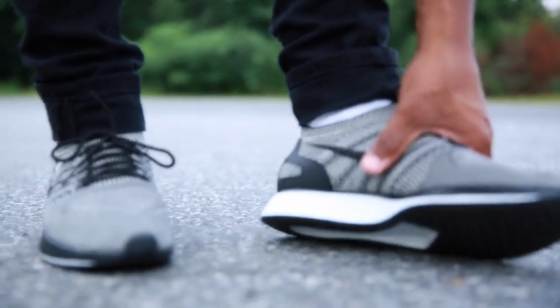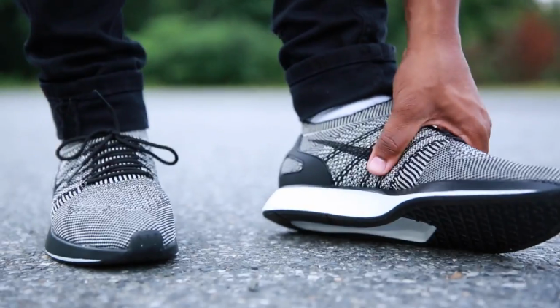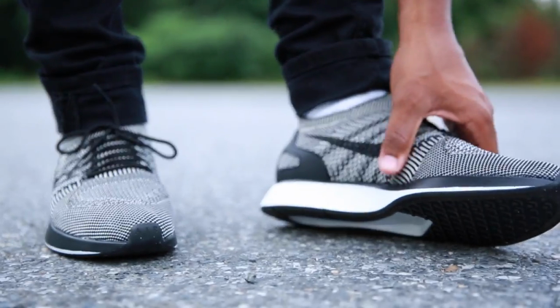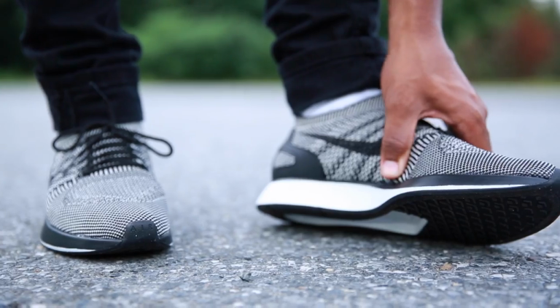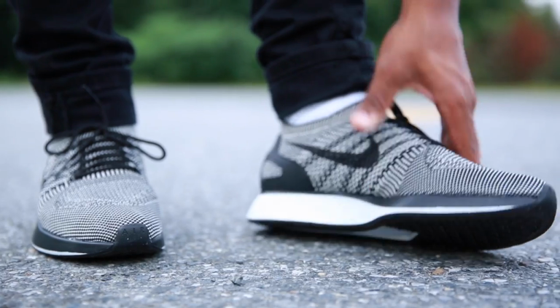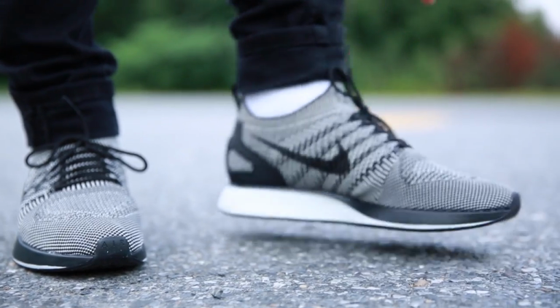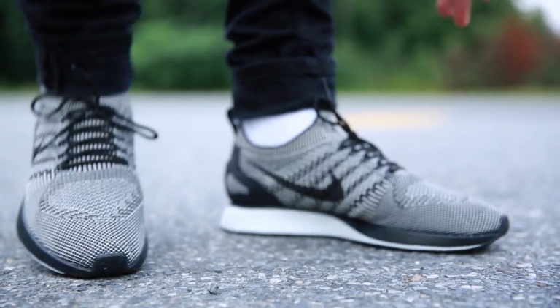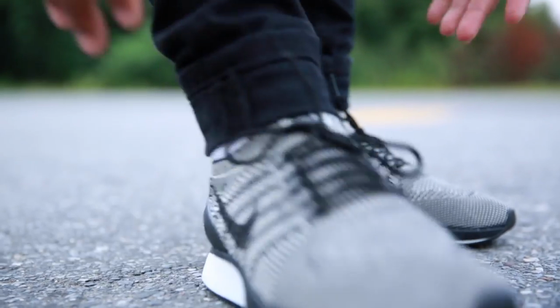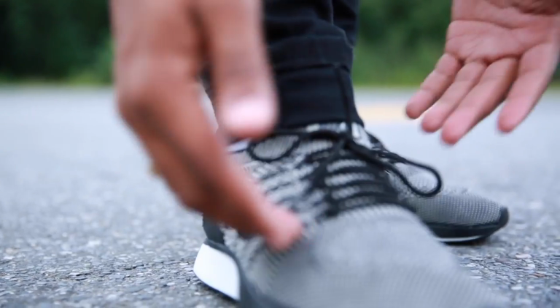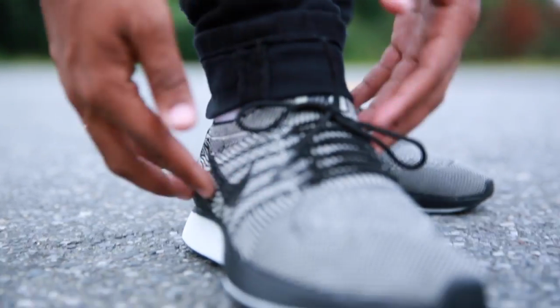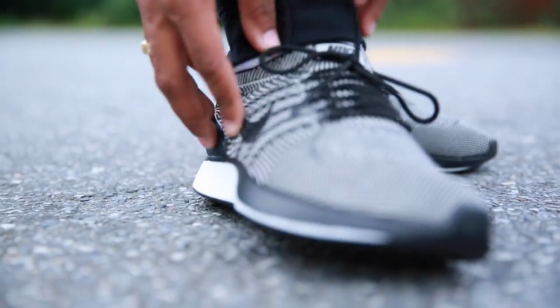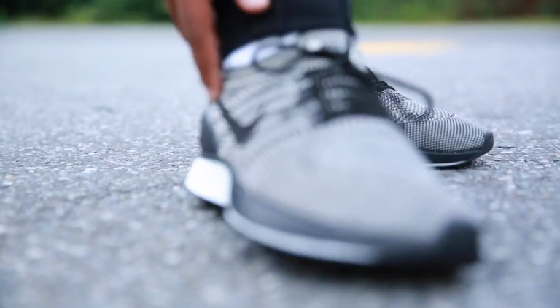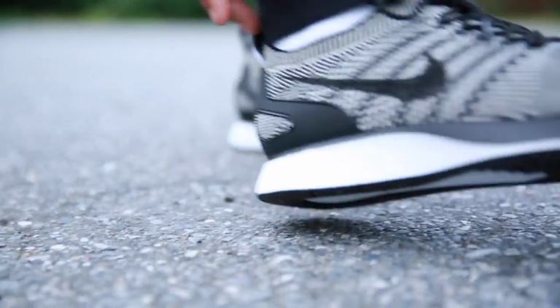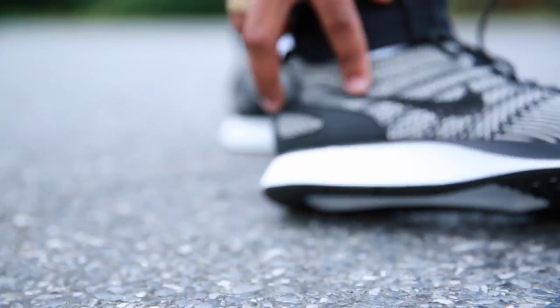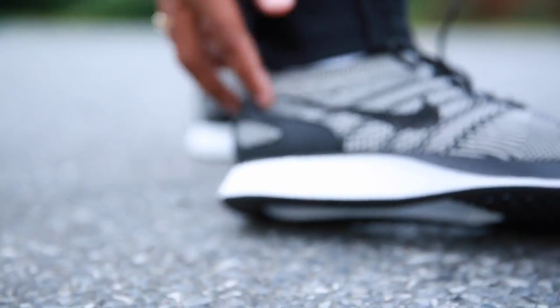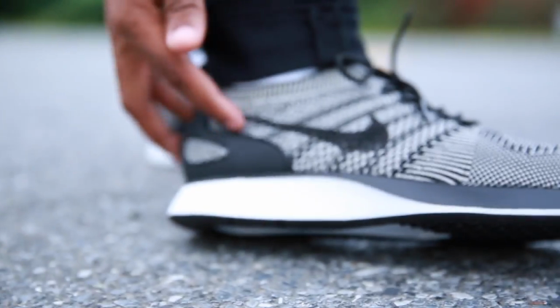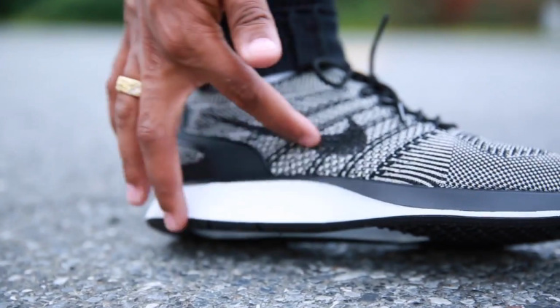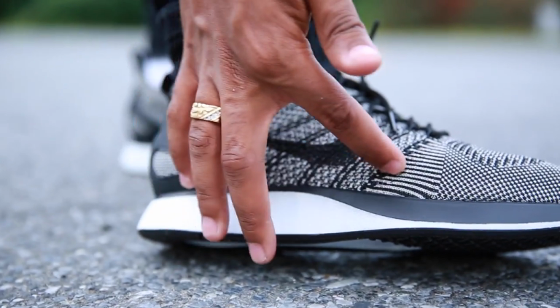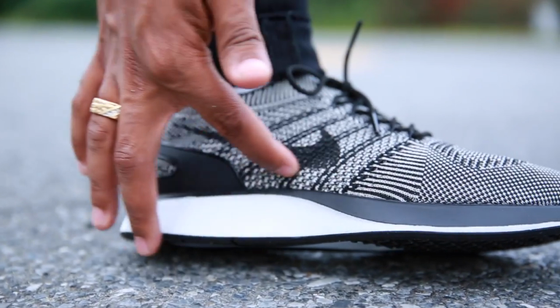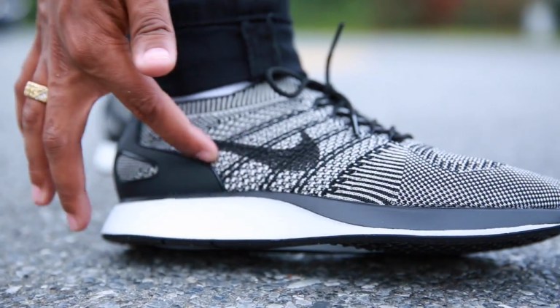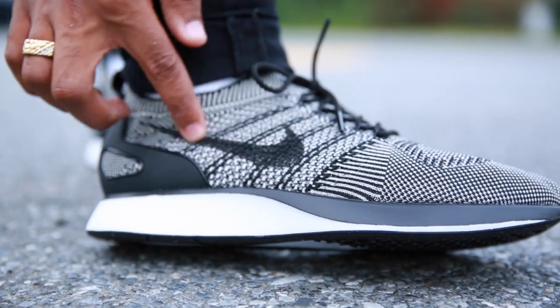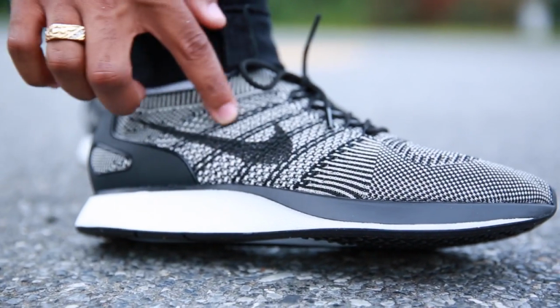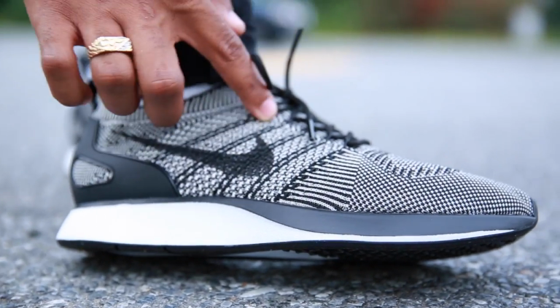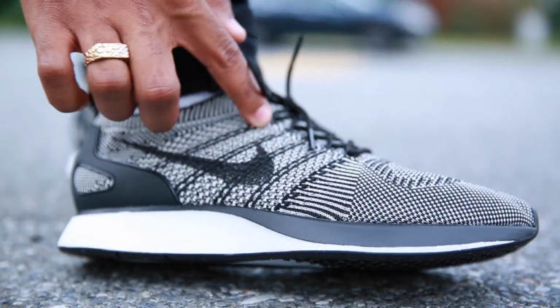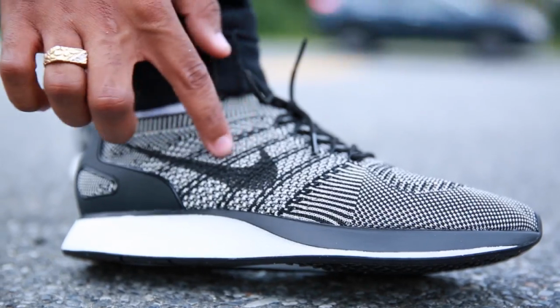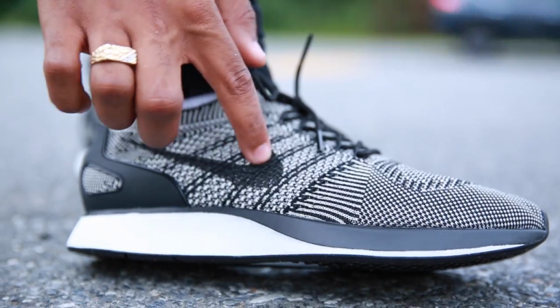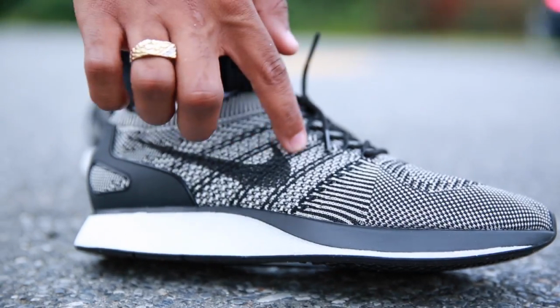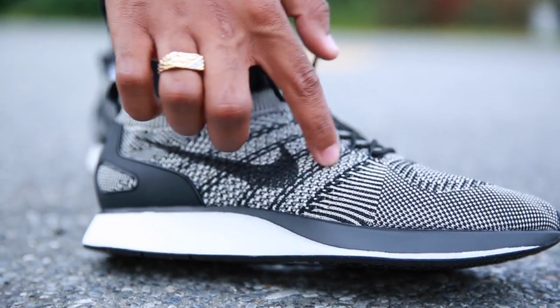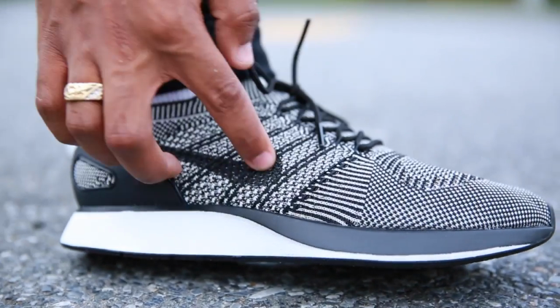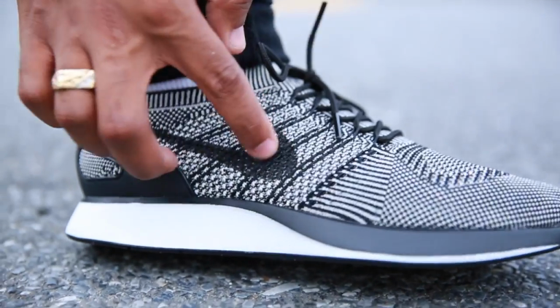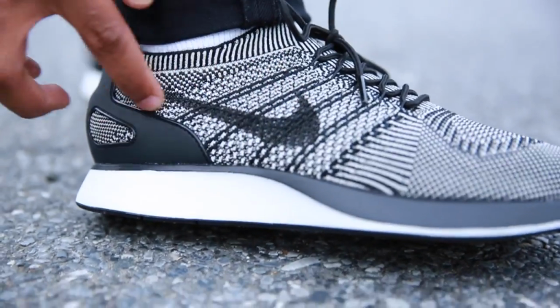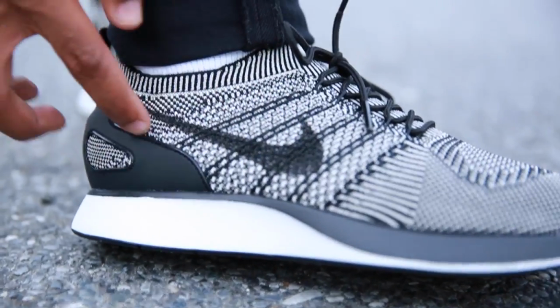The Flyknit is, of course, Flyknit. Shout out to Say Druid — make sure you get that good stitching right there in that Nike swoosh.